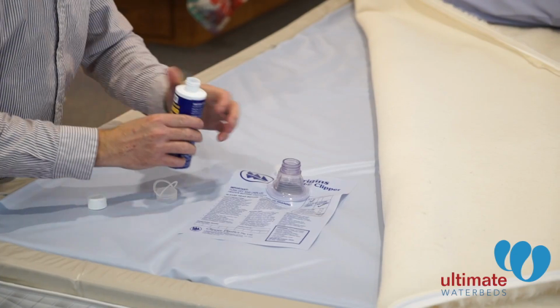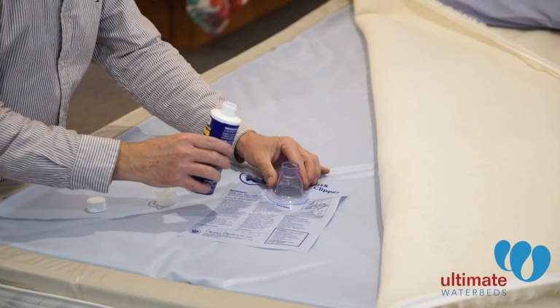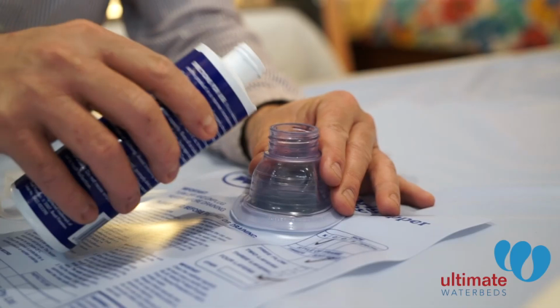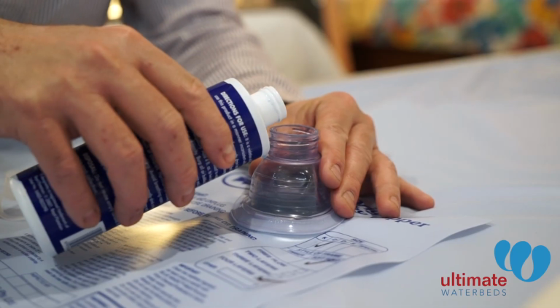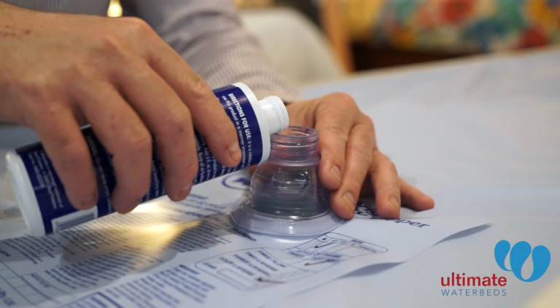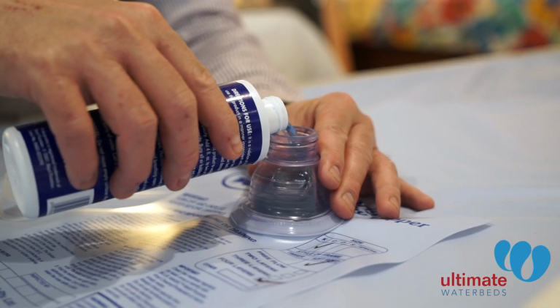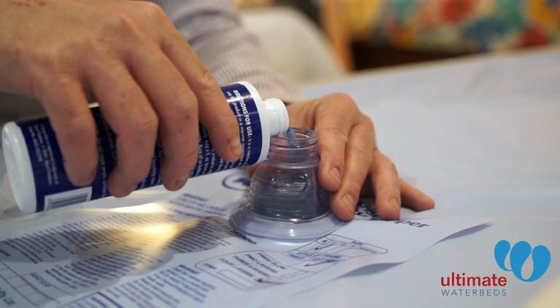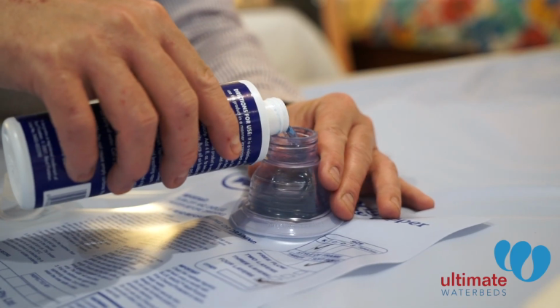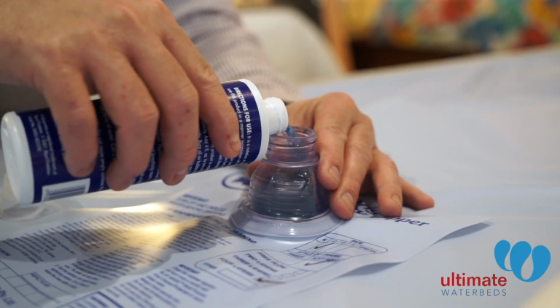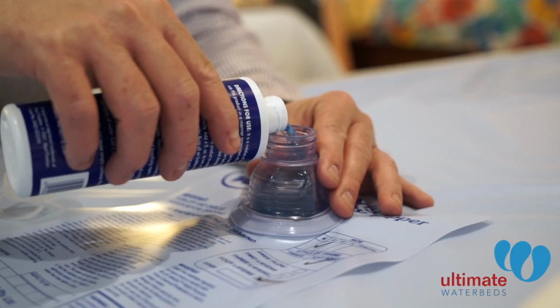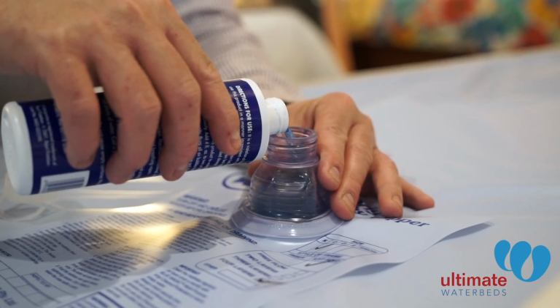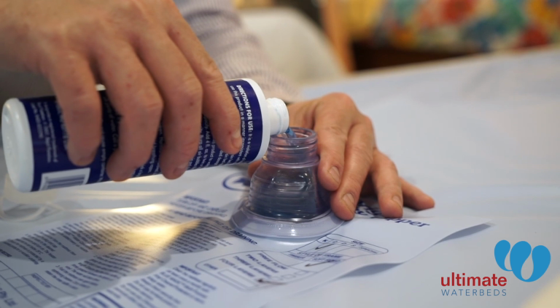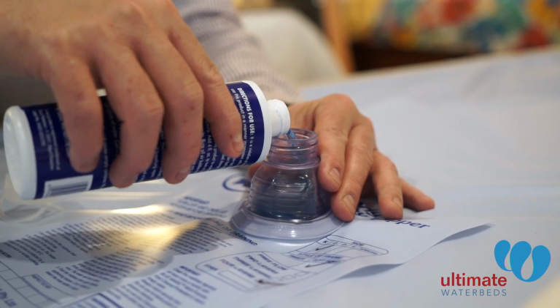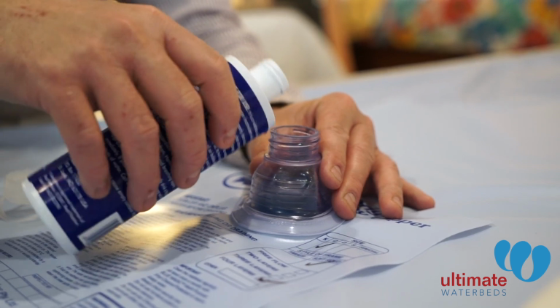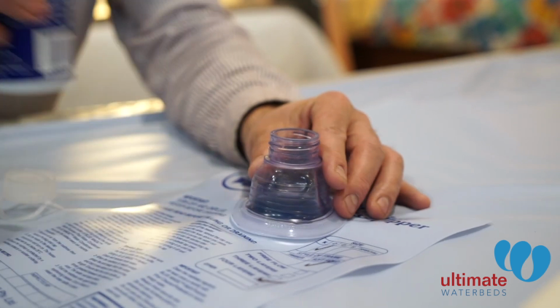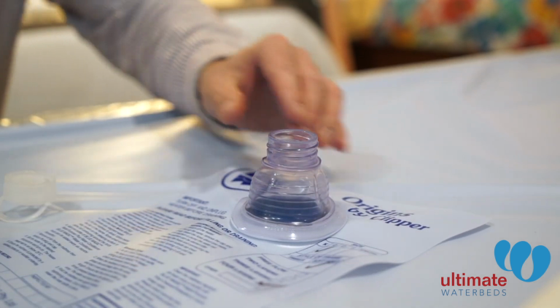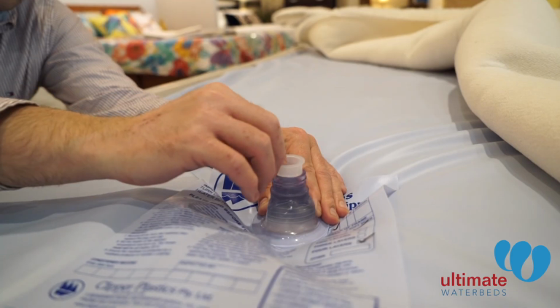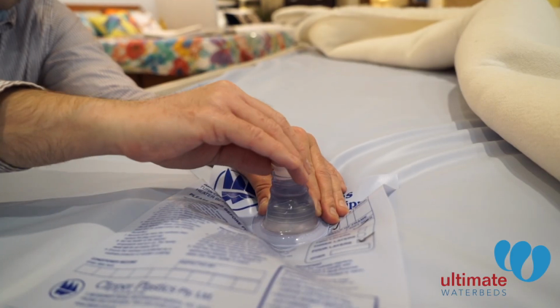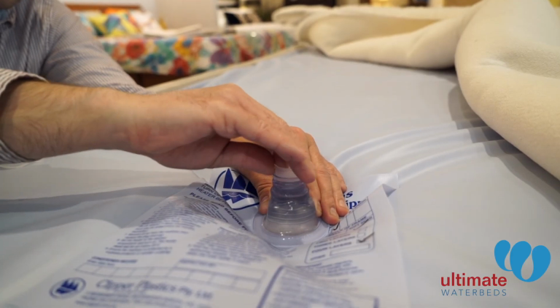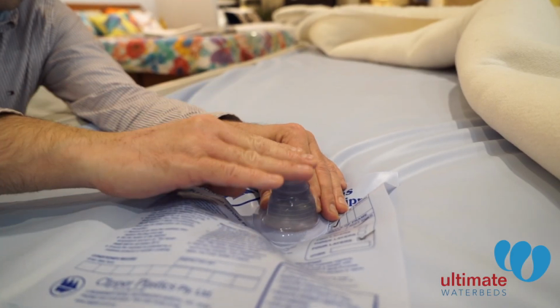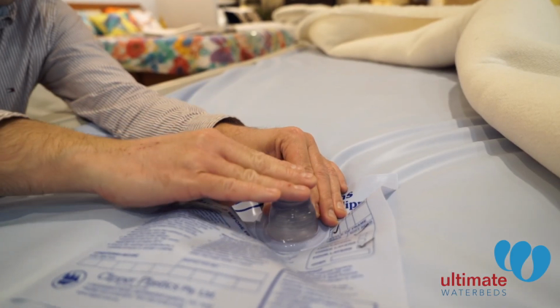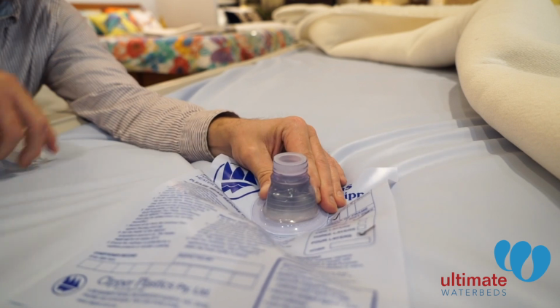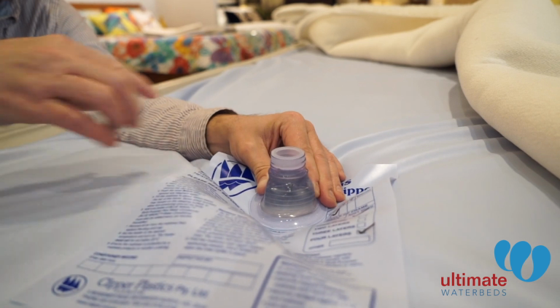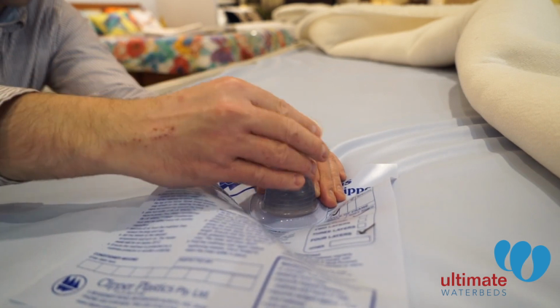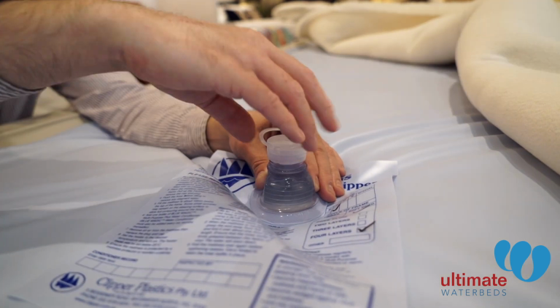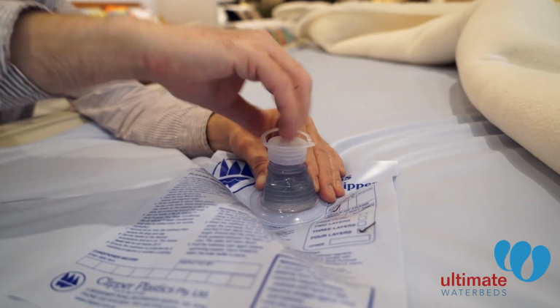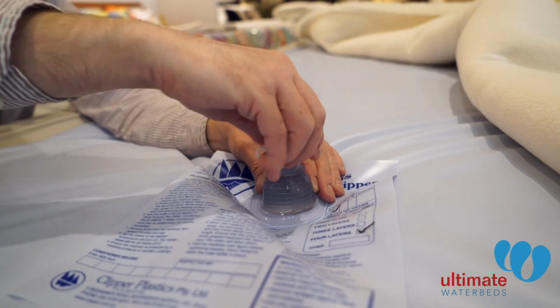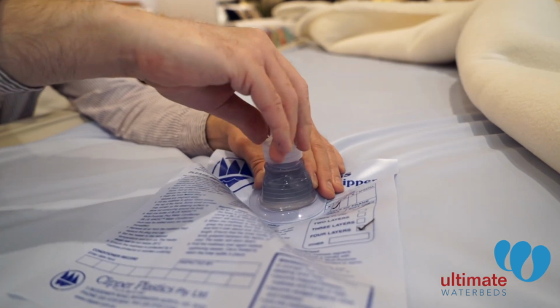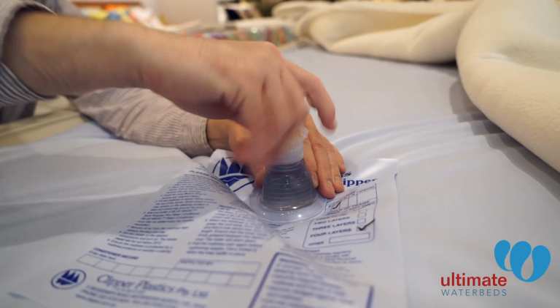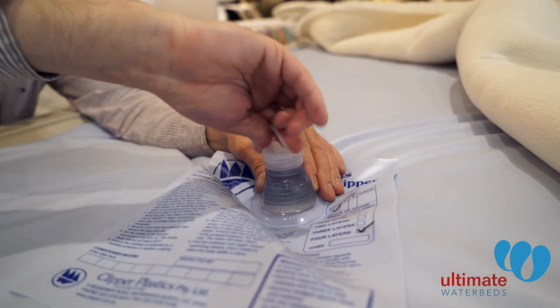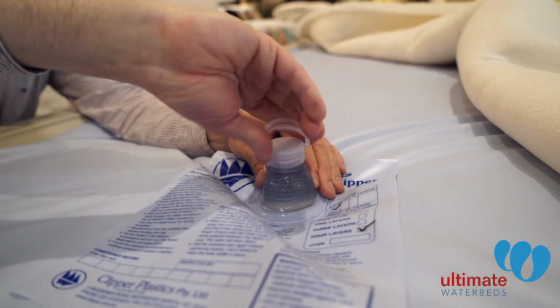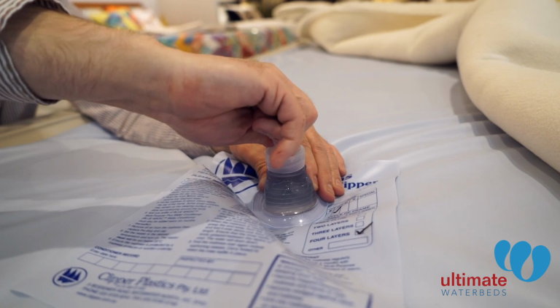The second step is to add the 12-month annual waterbed conditioner treatment, which can be purchased through Ultimate Waterbeds. Pour it in, close it up, and once this has been completed your bed is good to go again.